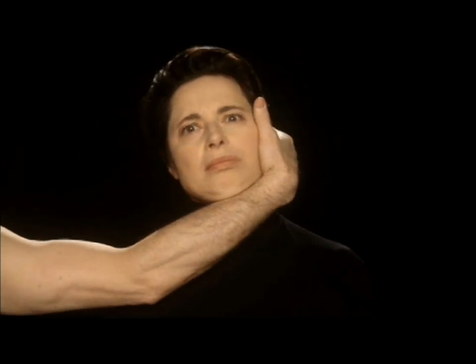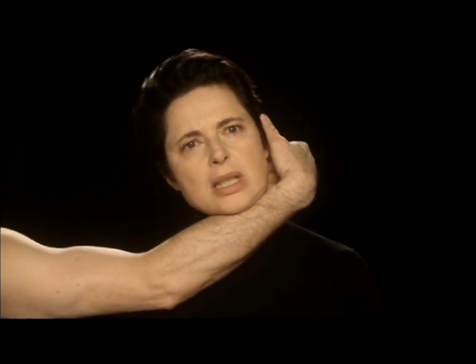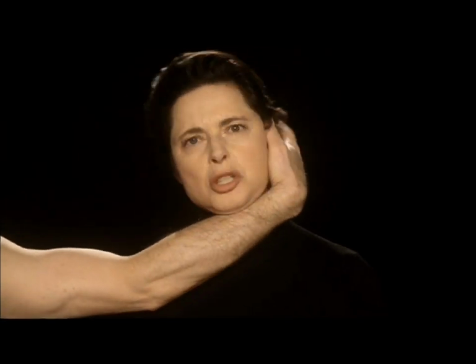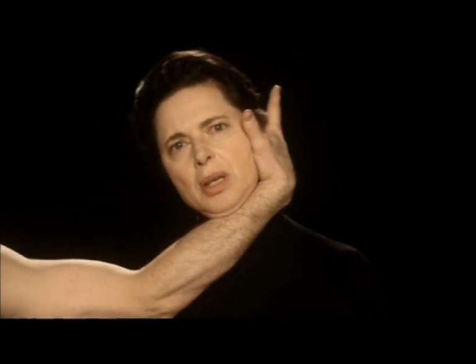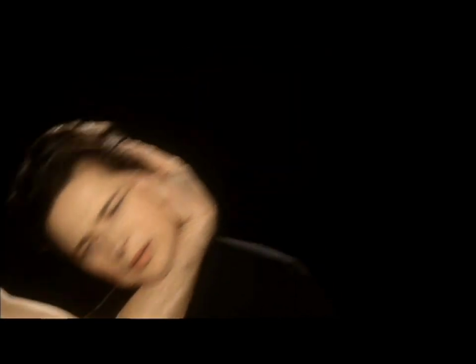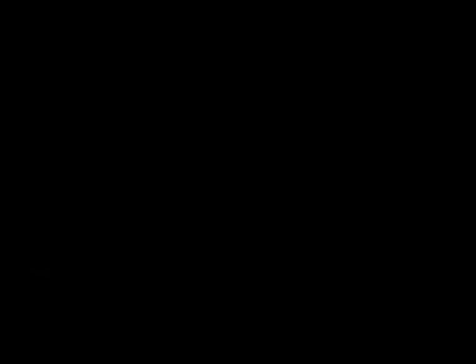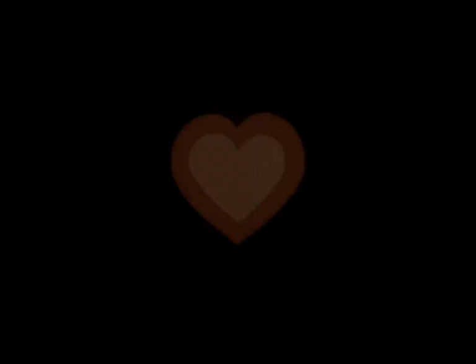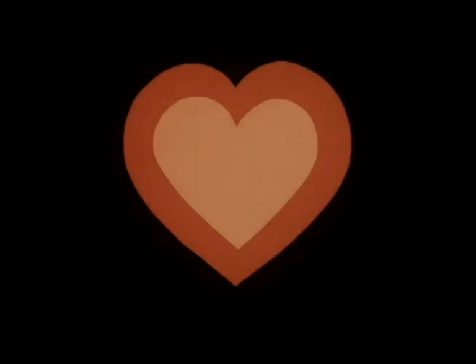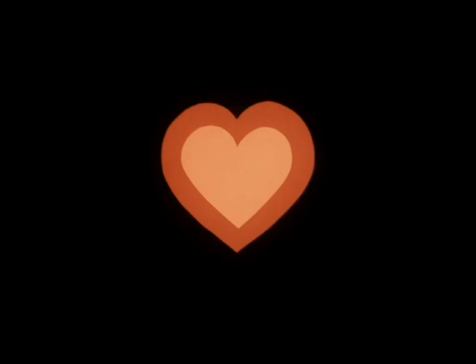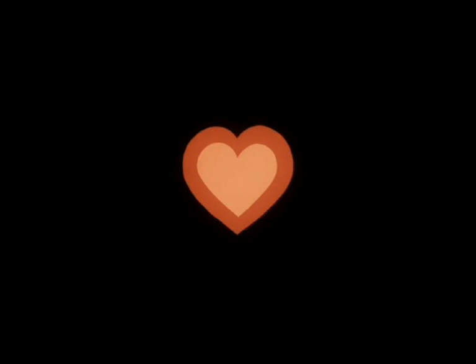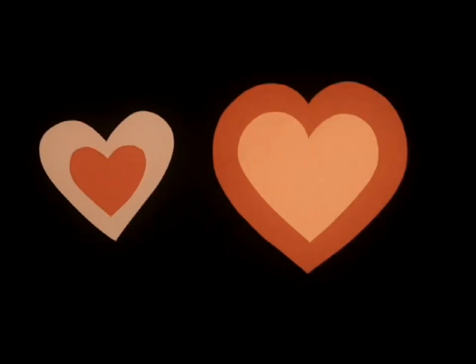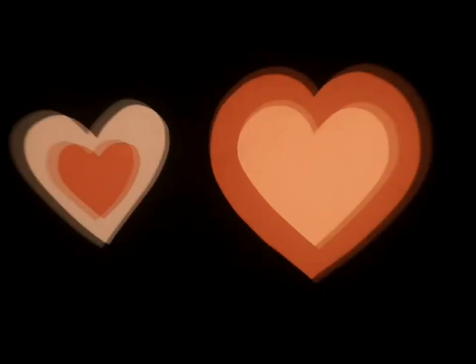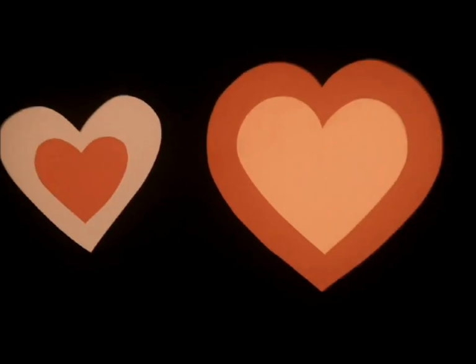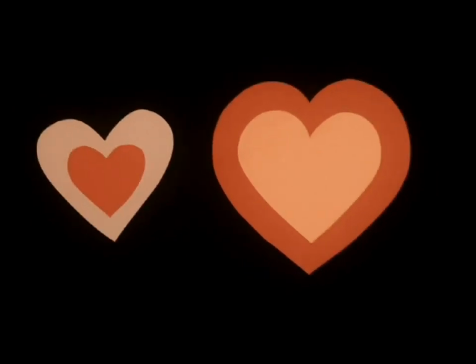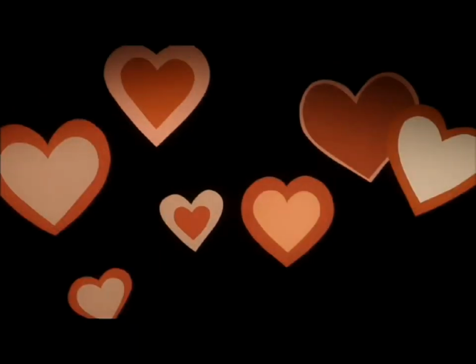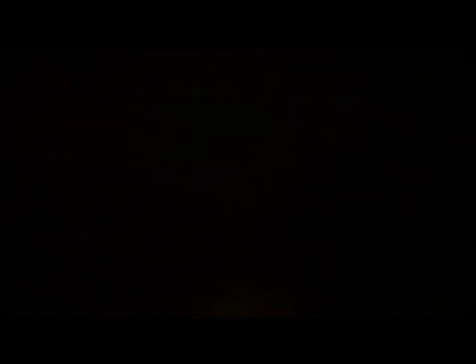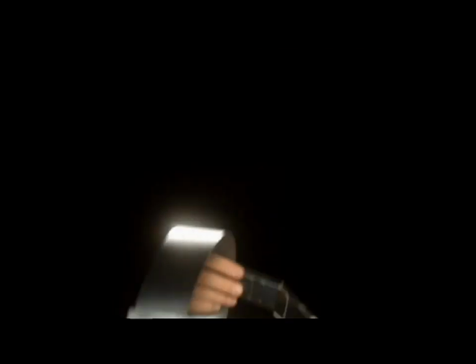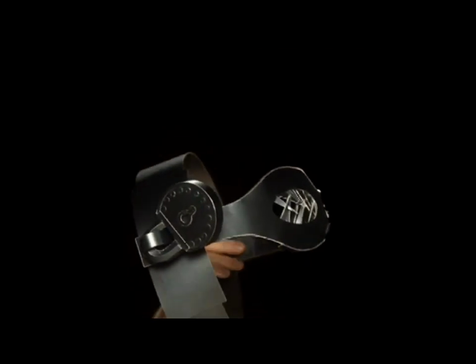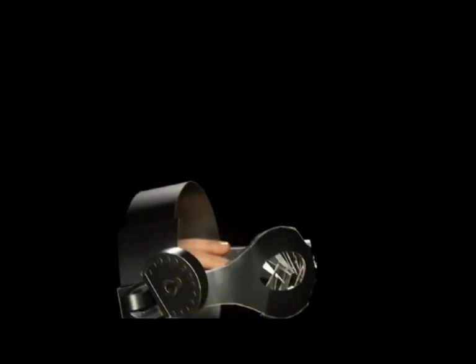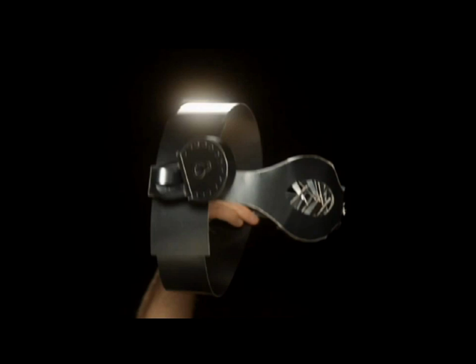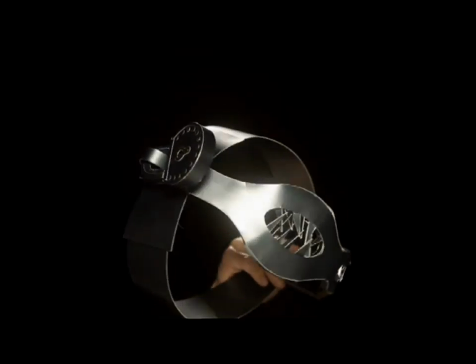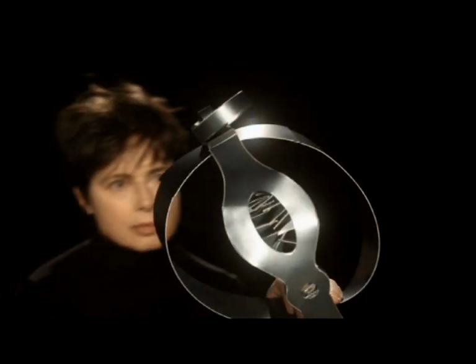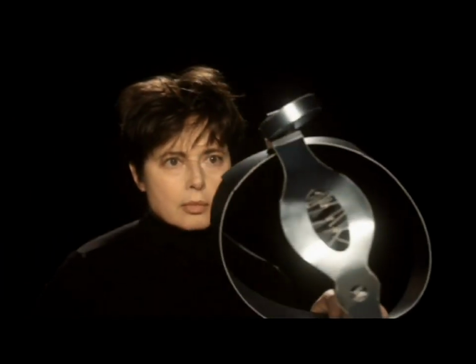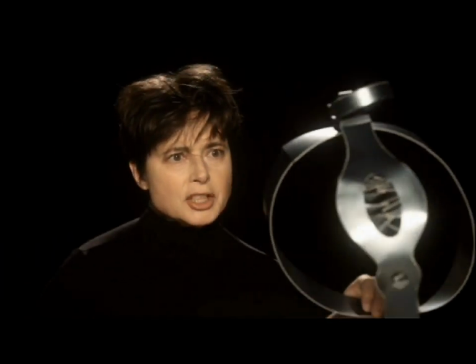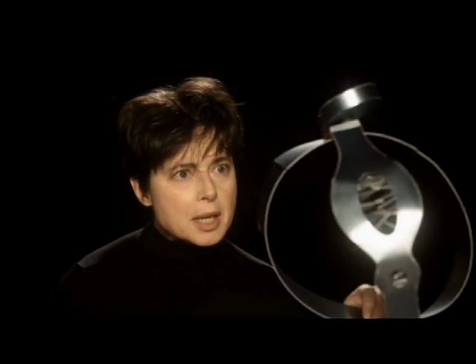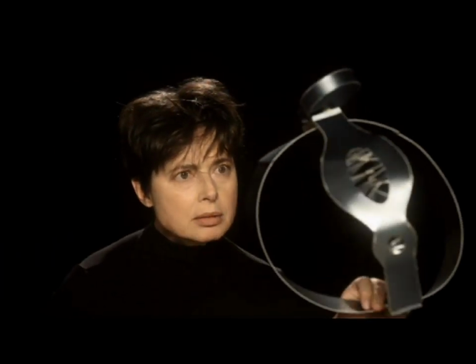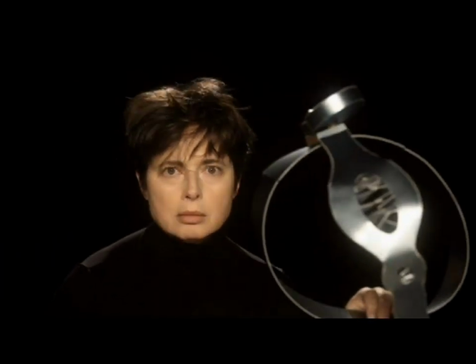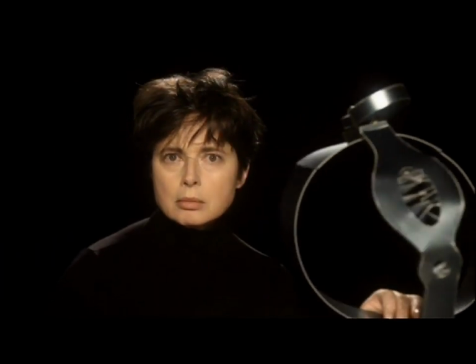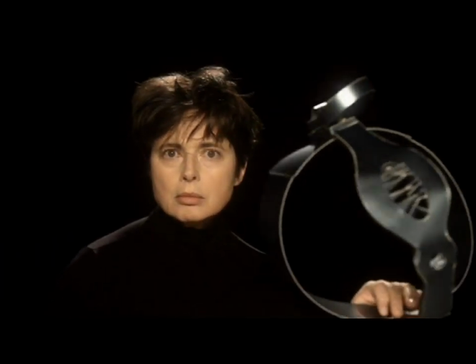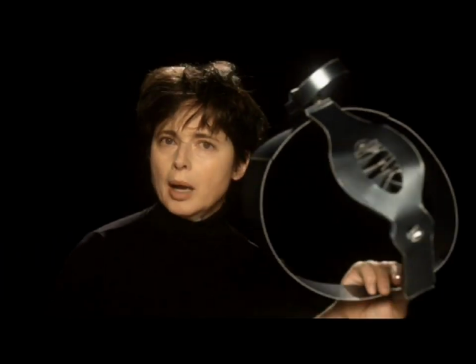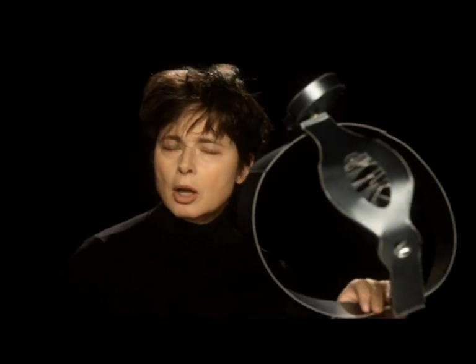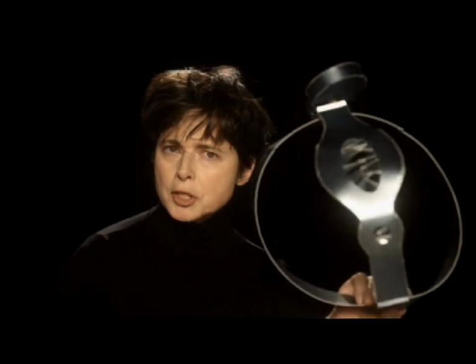Is he seducing me? Nice! A chastity belt! What am I, a garter snake?